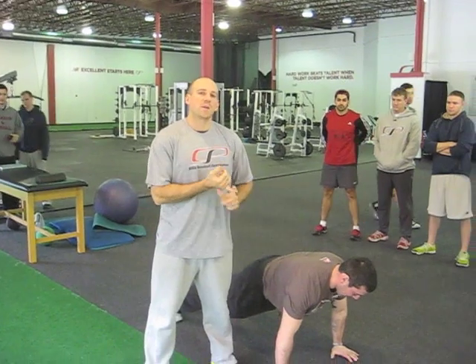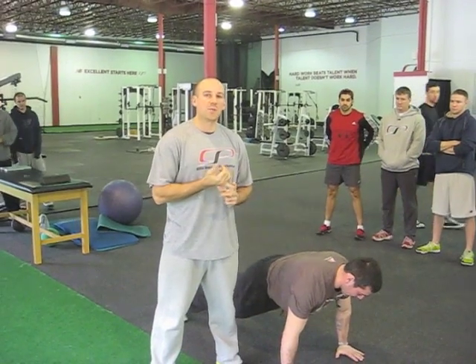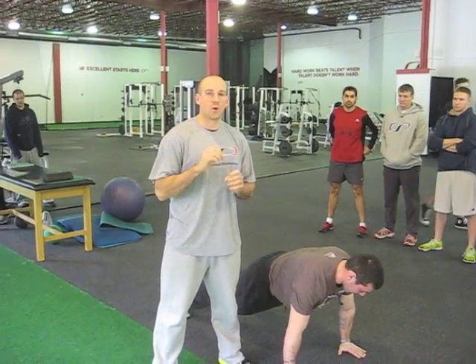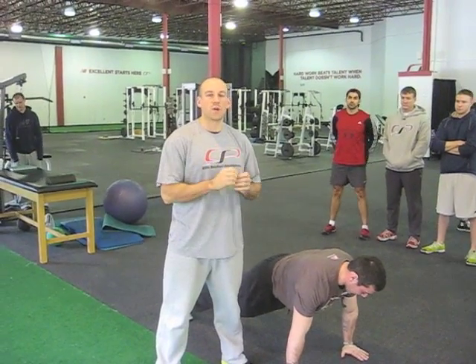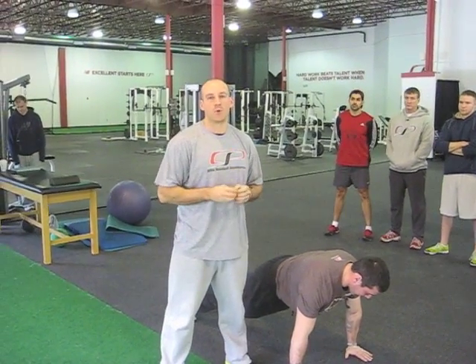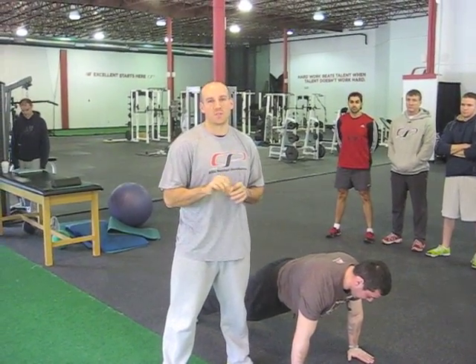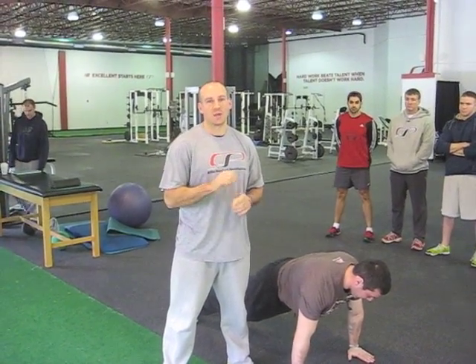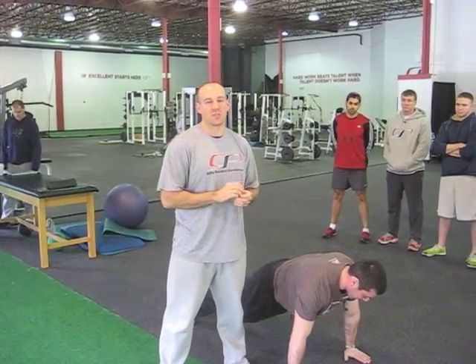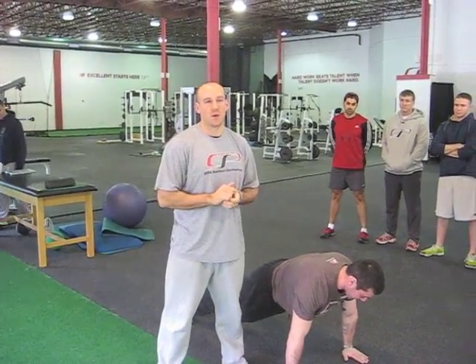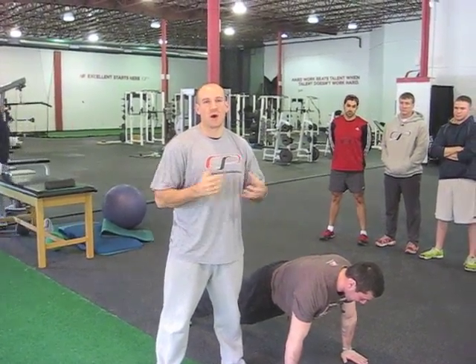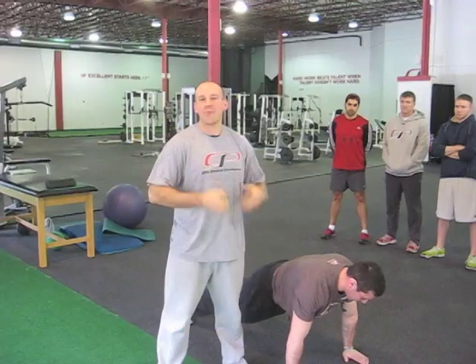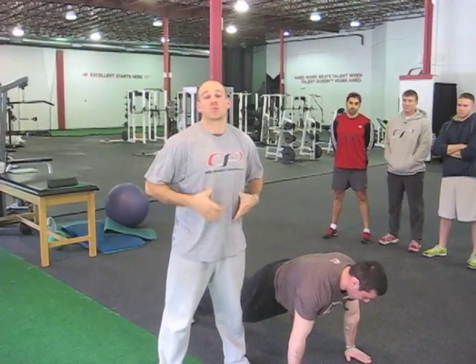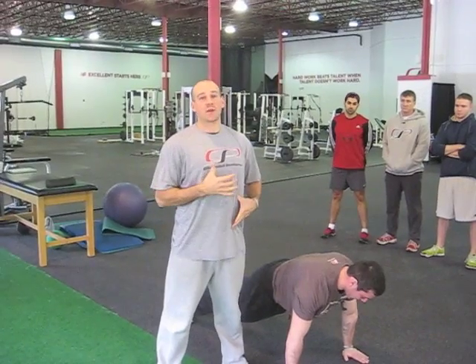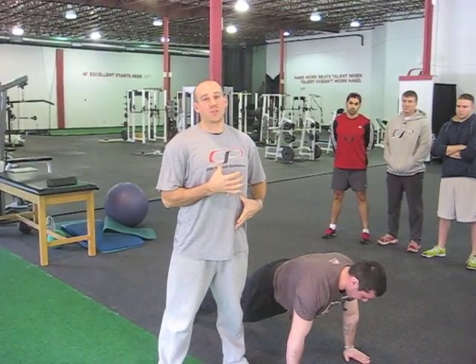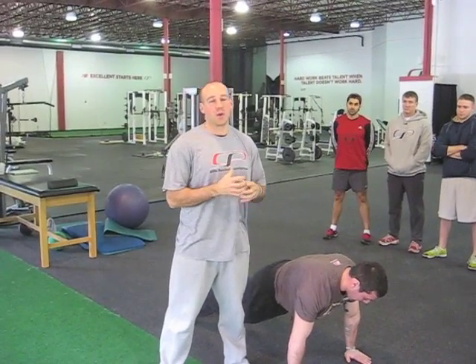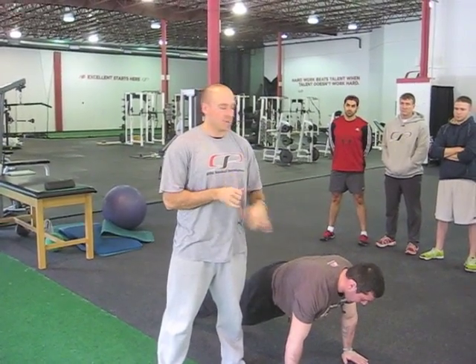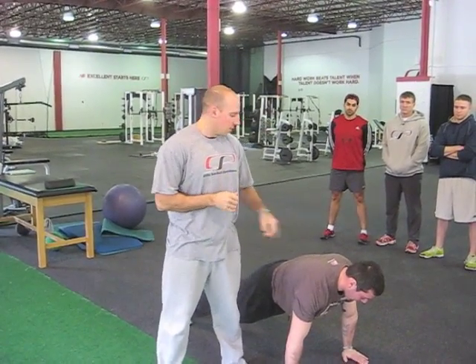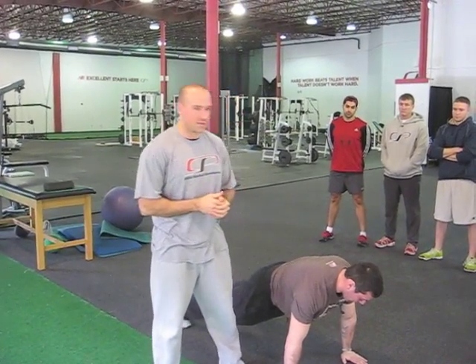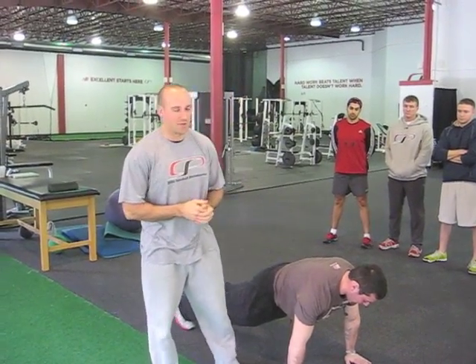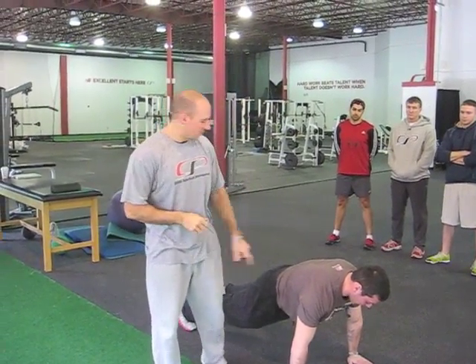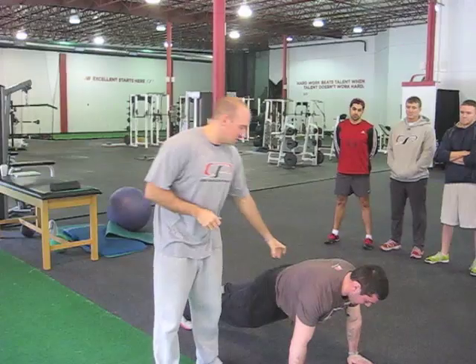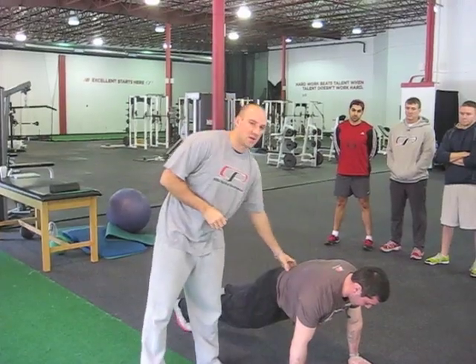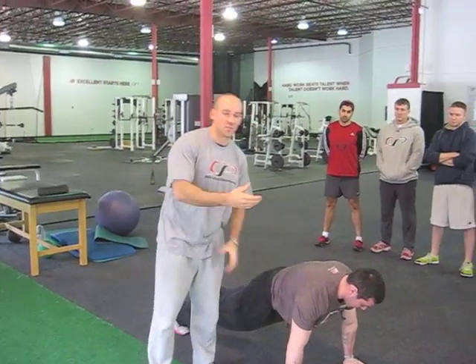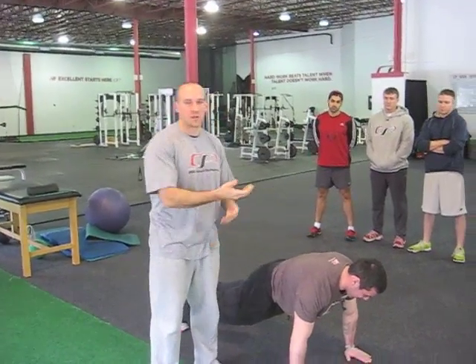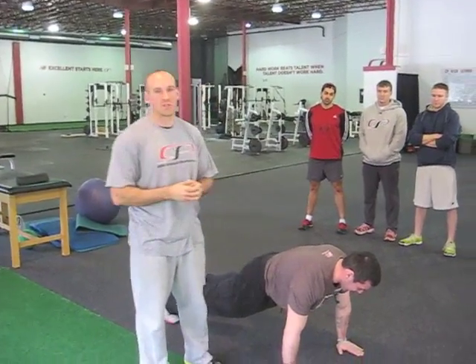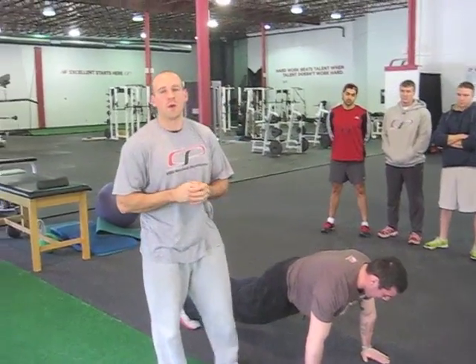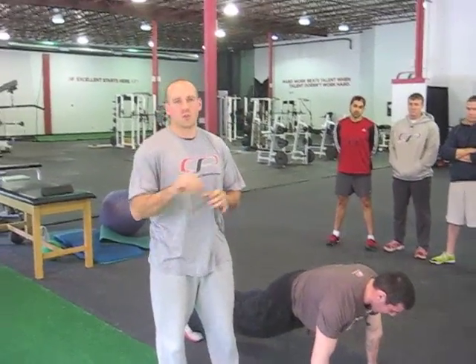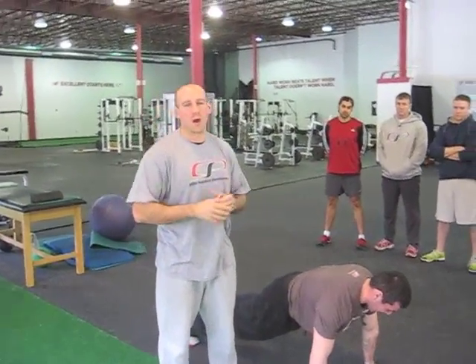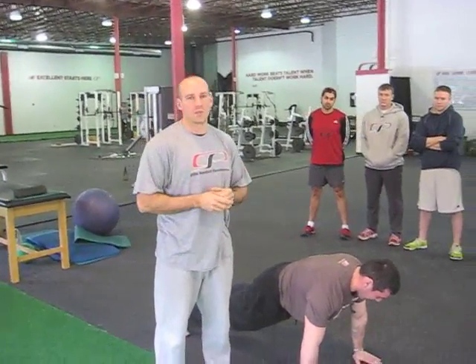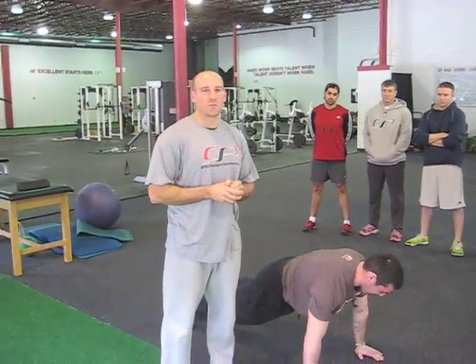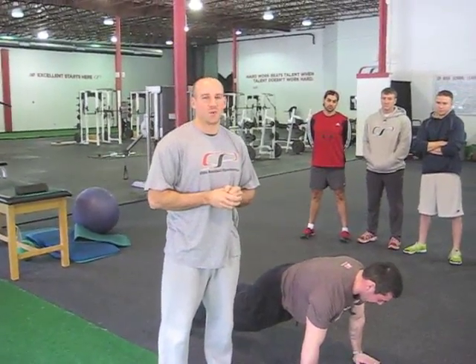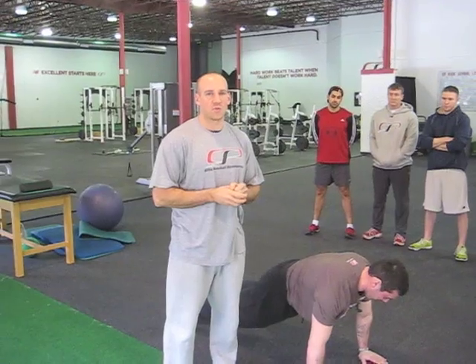Today we're going to show a really common push-up mistake that we see a lot in athletes who are stuck in extension quite a bit. Greg's going to demonstrate for us. You can see he's got his shirt tucked in so we can clearly see what's going on with his lumbar spine as he goes through this.